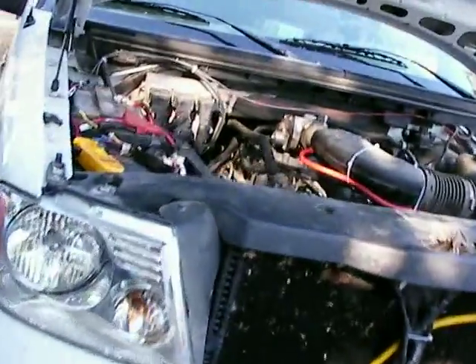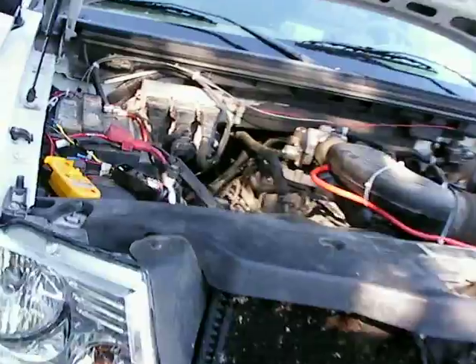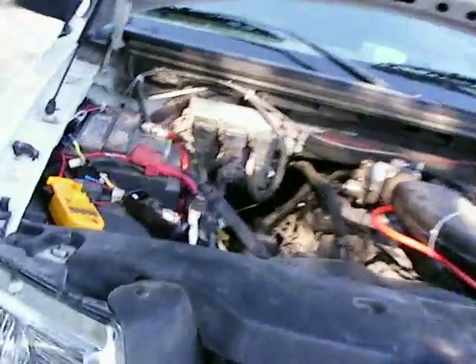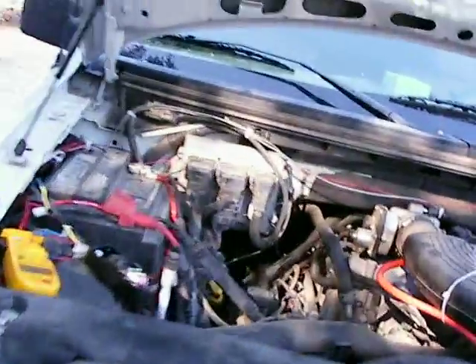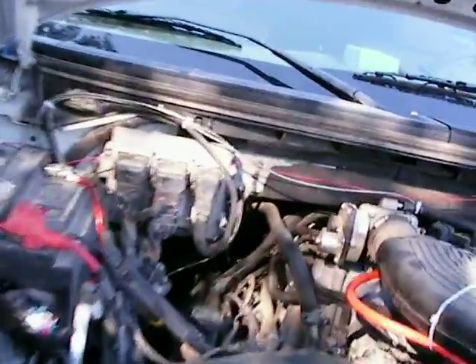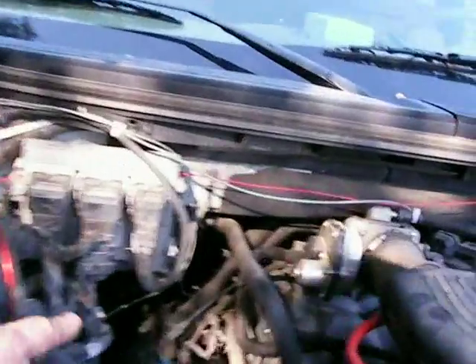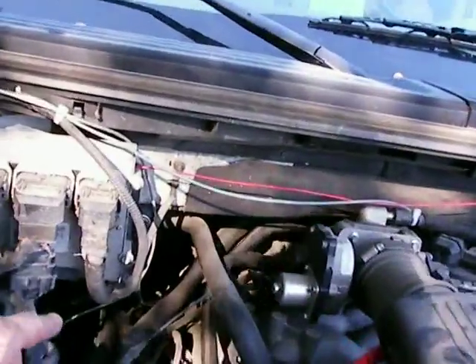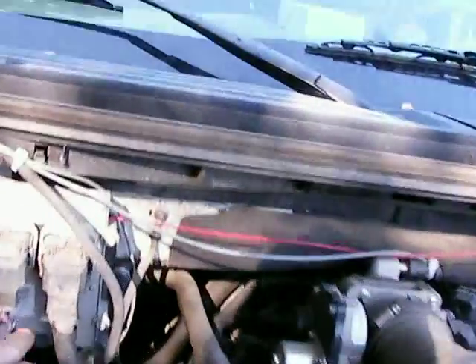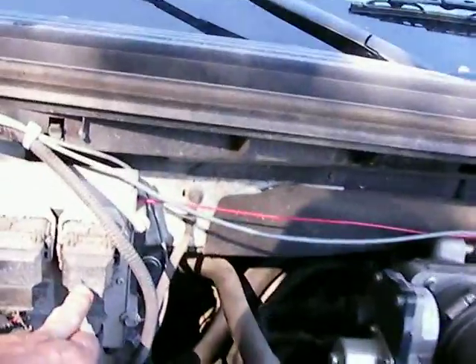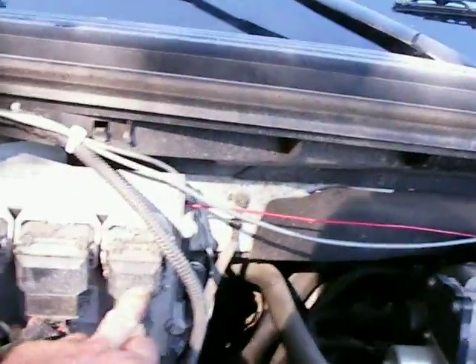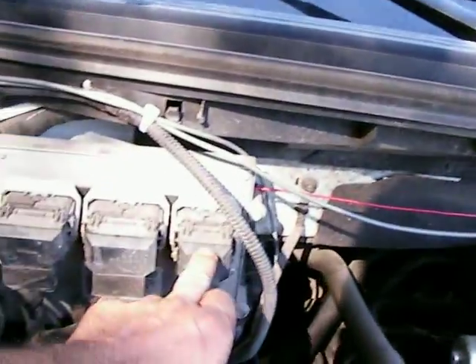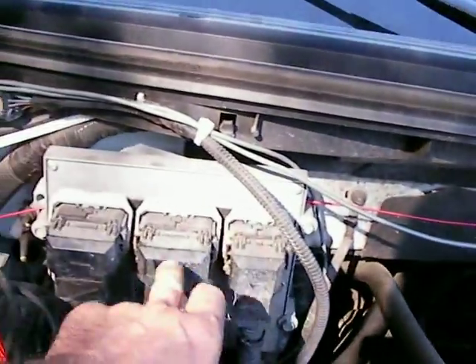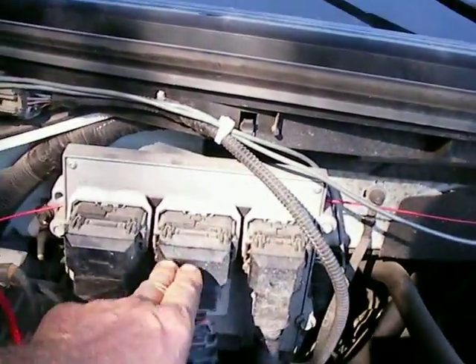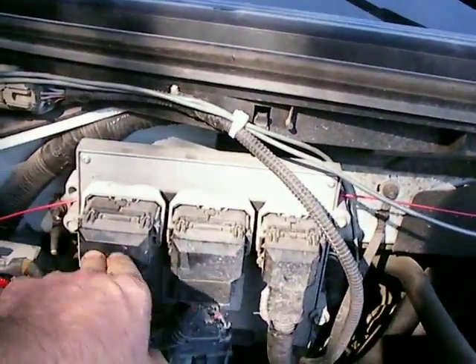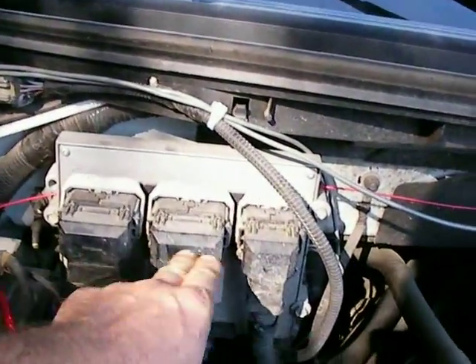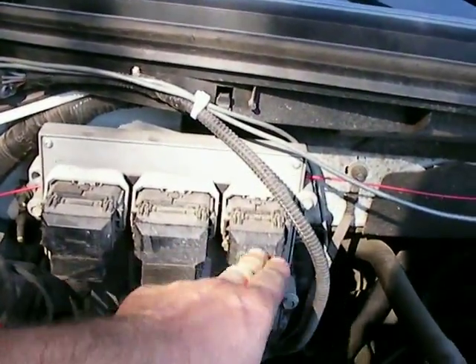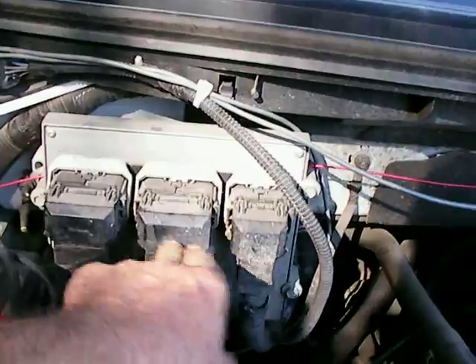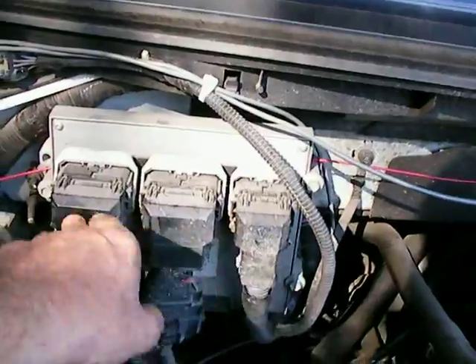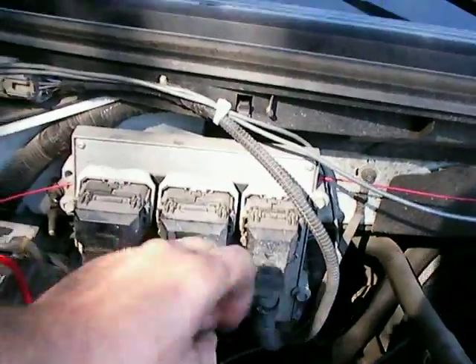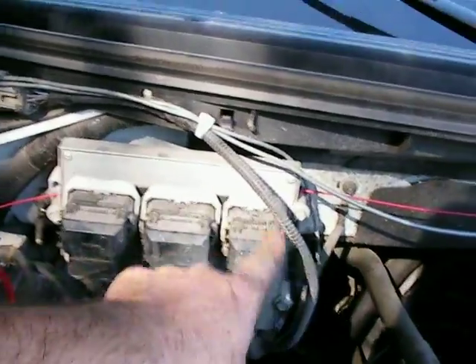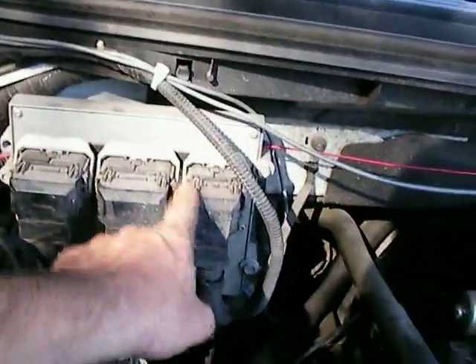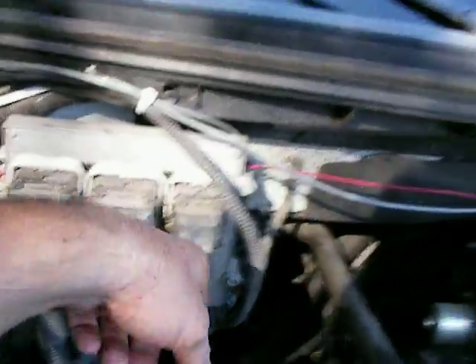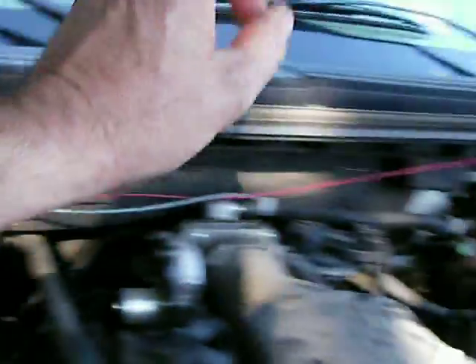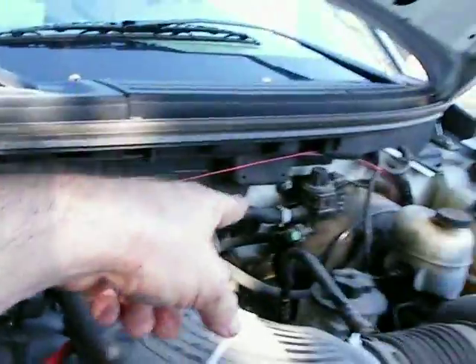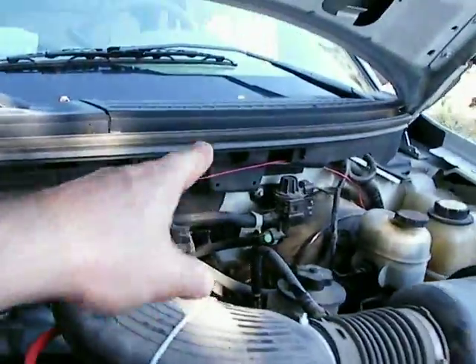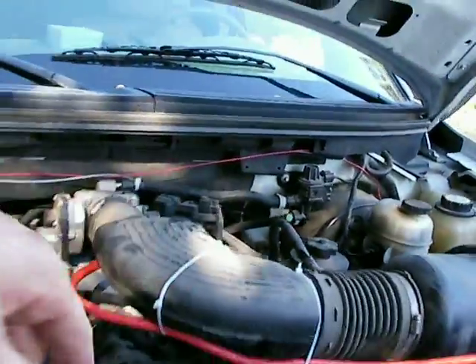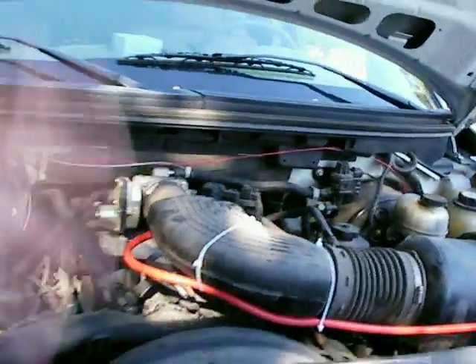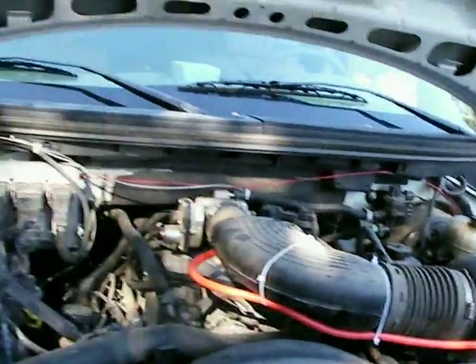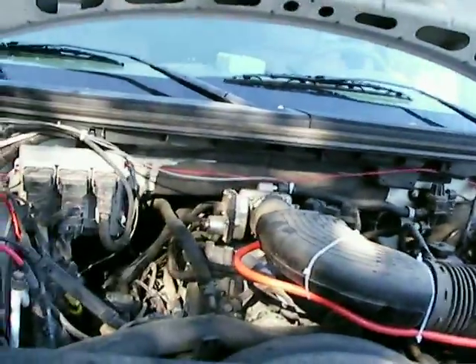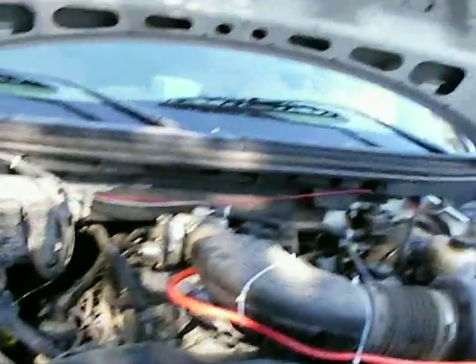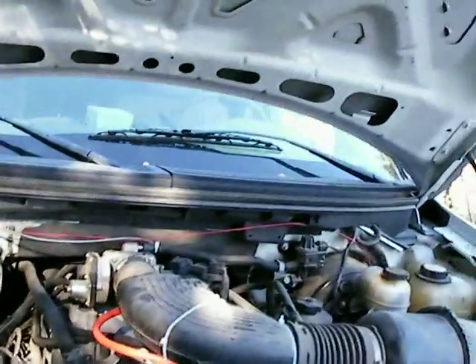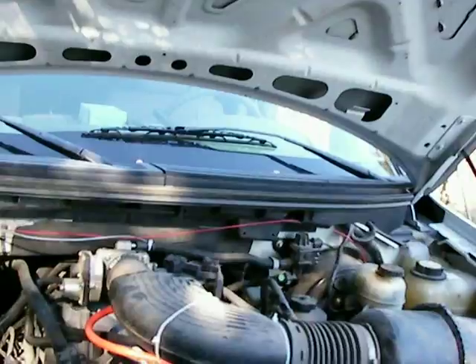Just get ready. You might want to get the wiring diagram and find out where the wire is and just splice in here. The driver's side is cake — you're not going to have any problems getting to that one.